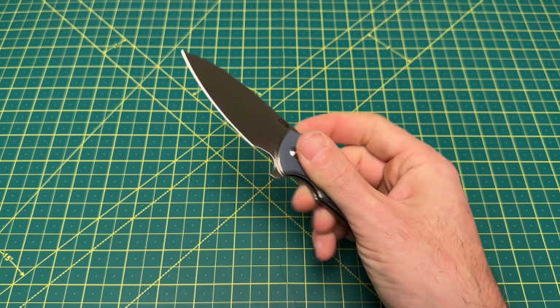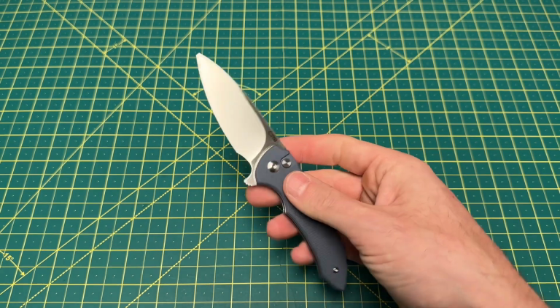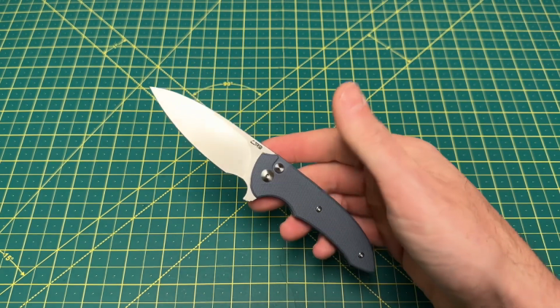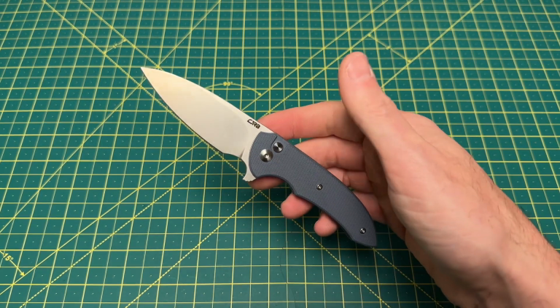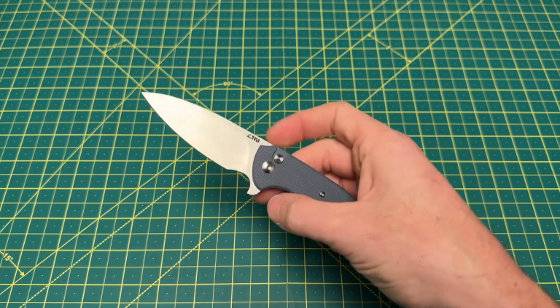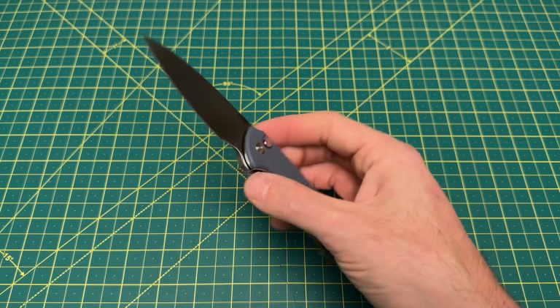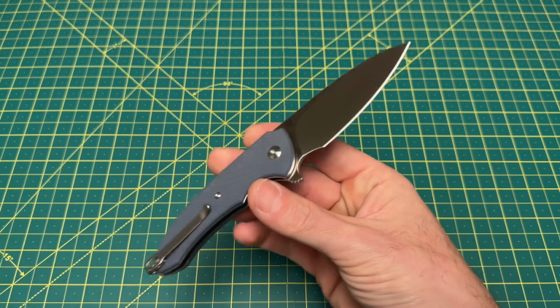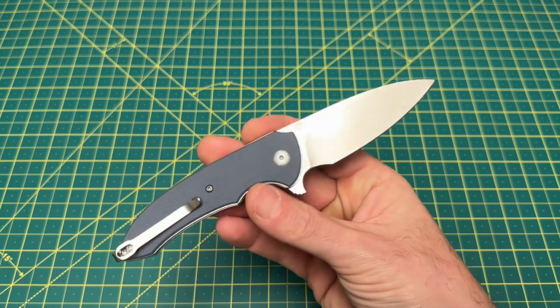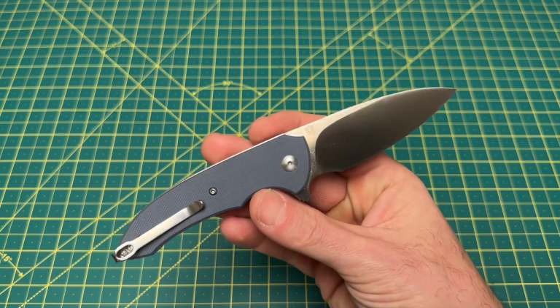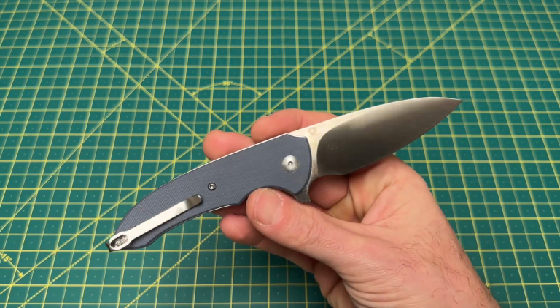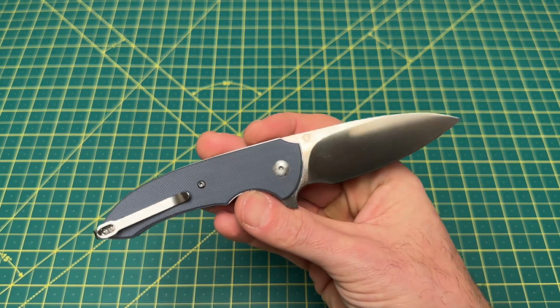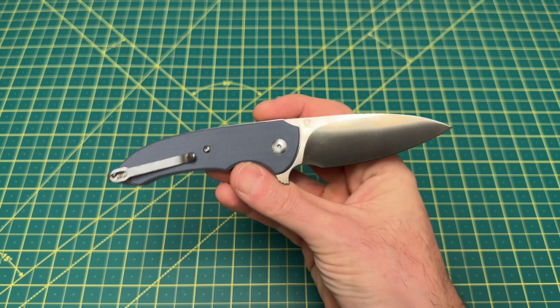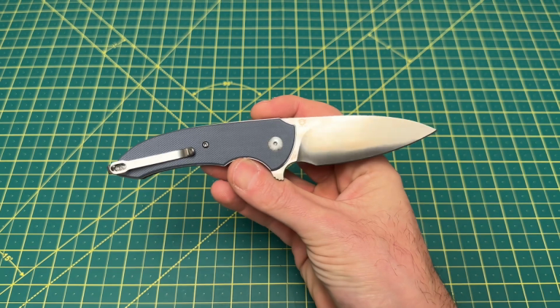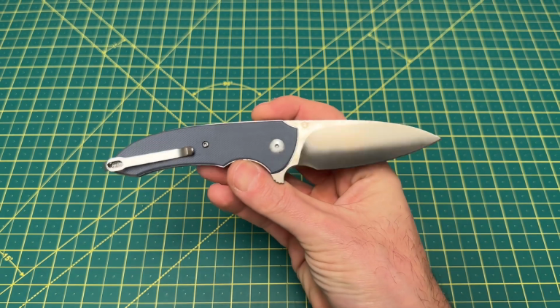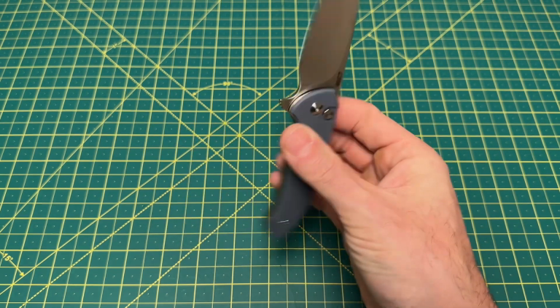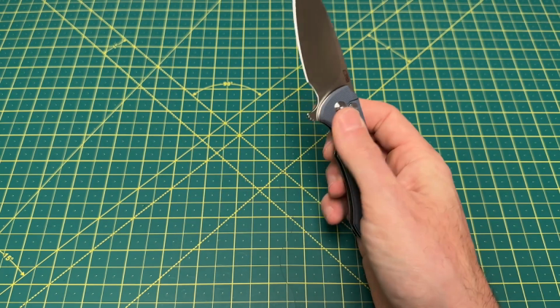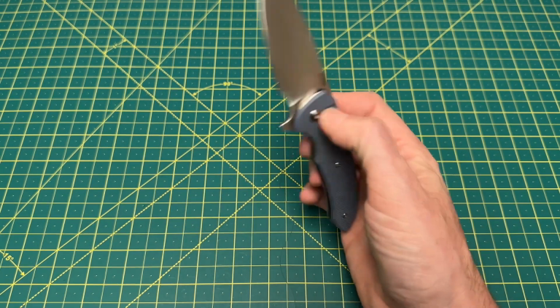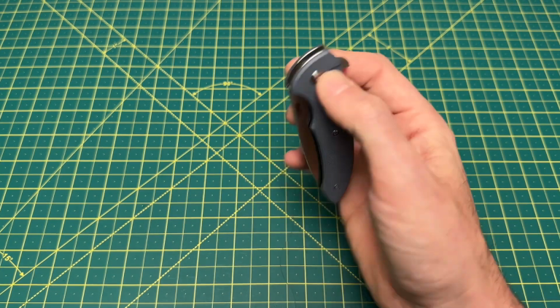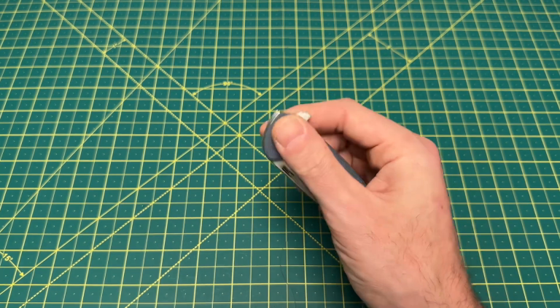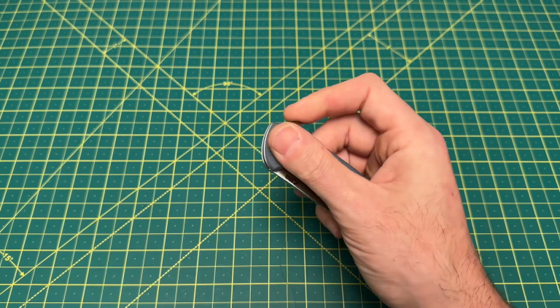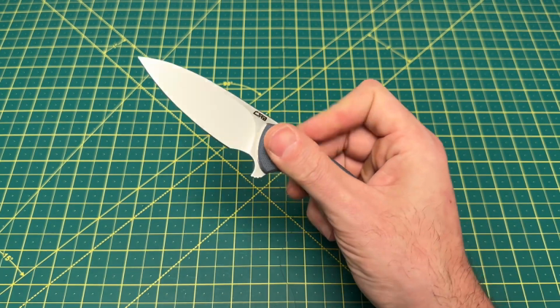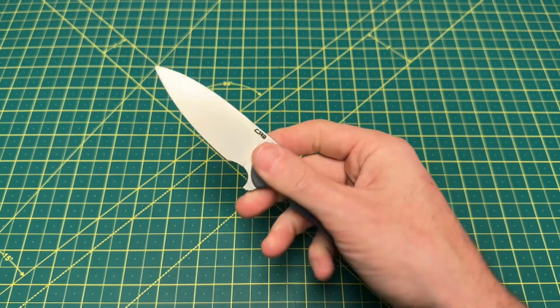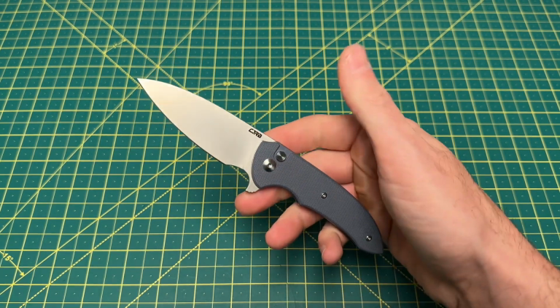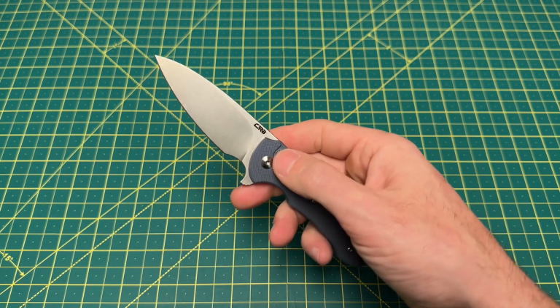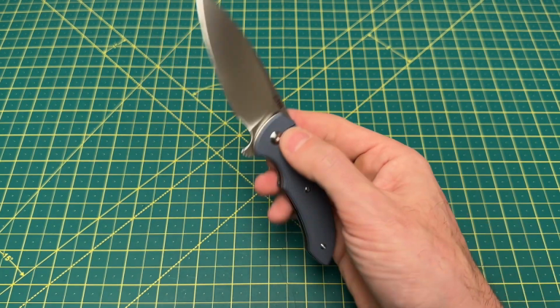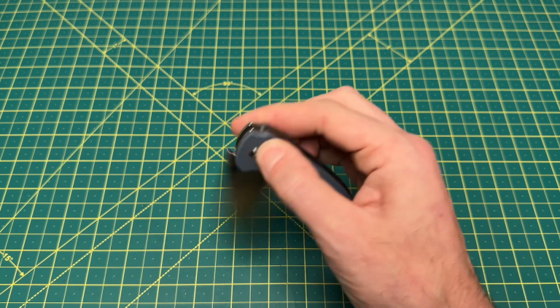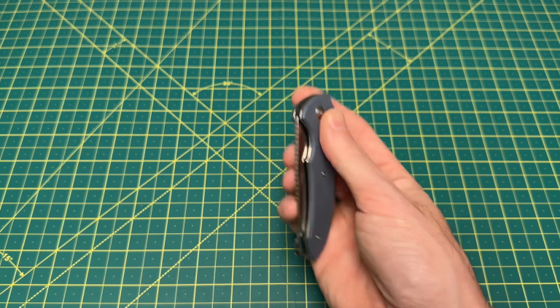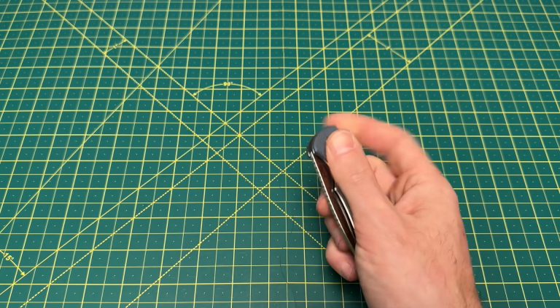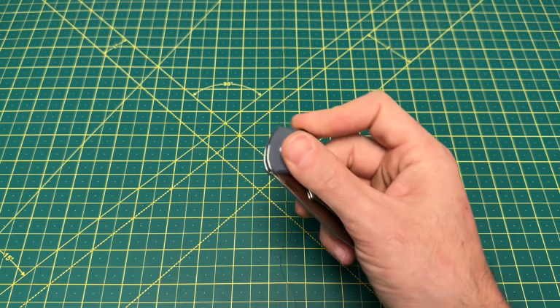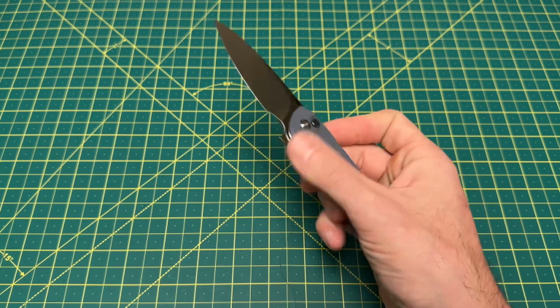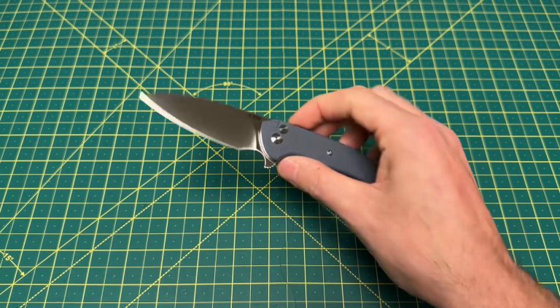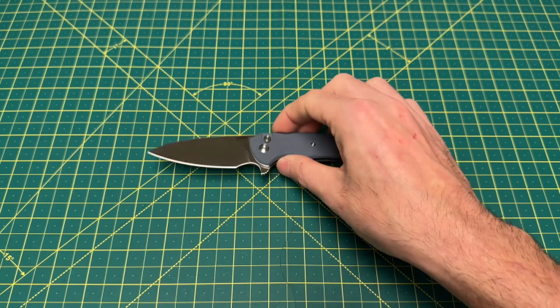But if you're someone that likes 3-inch blades and you like Ferrum Forge, this is a no-brainer — go after it and get it, because it is very, very enjoyable, very smooth, and just very, very good in general.